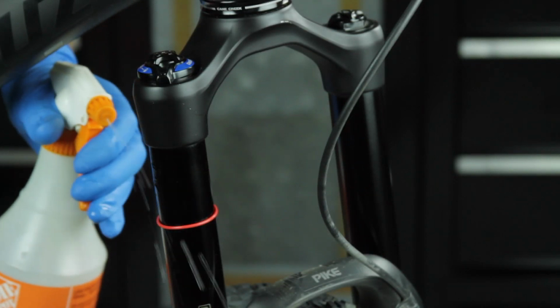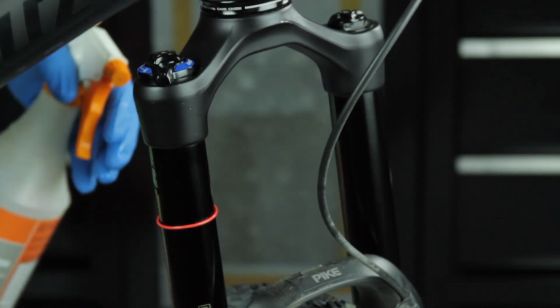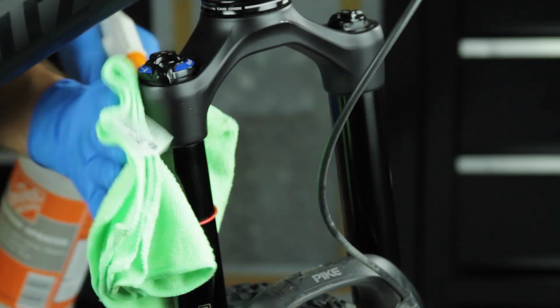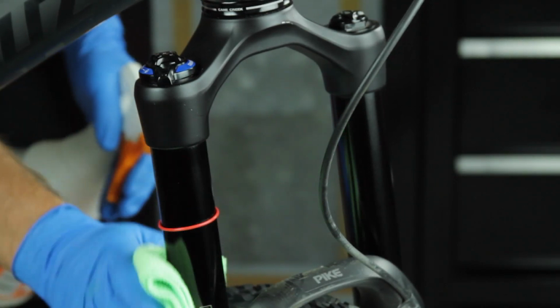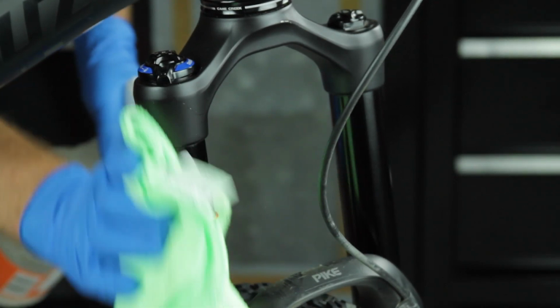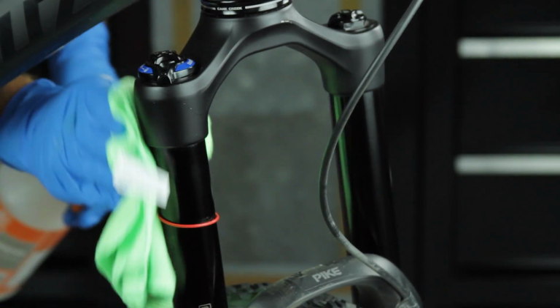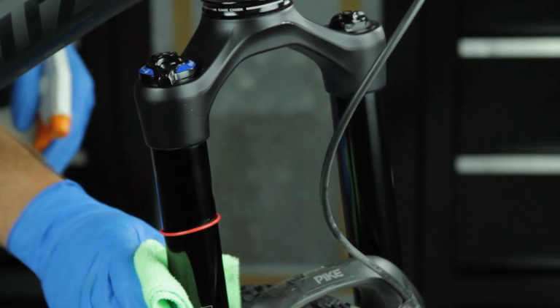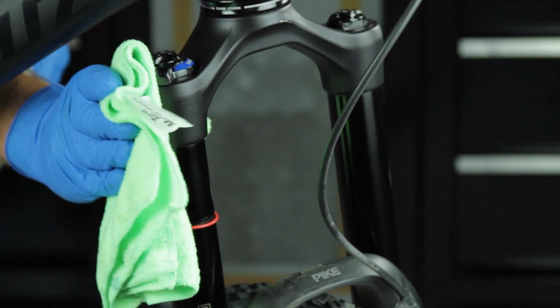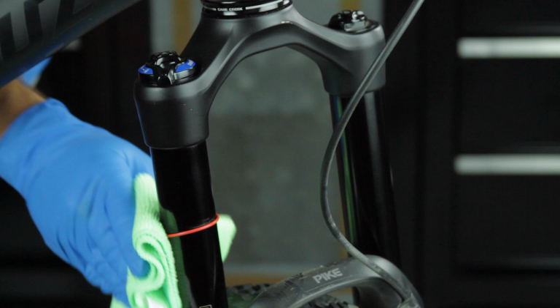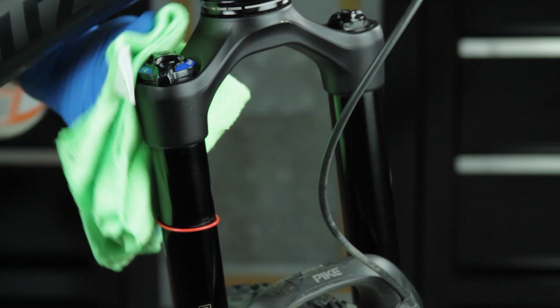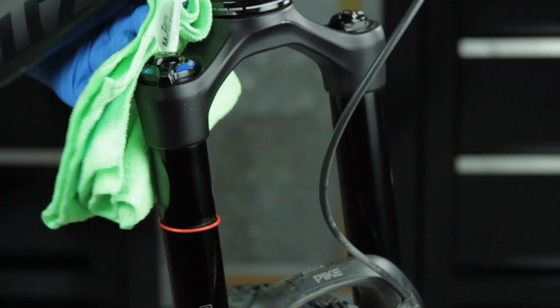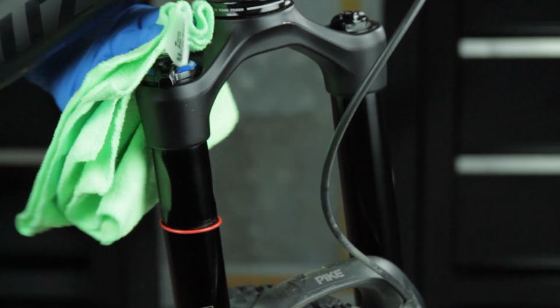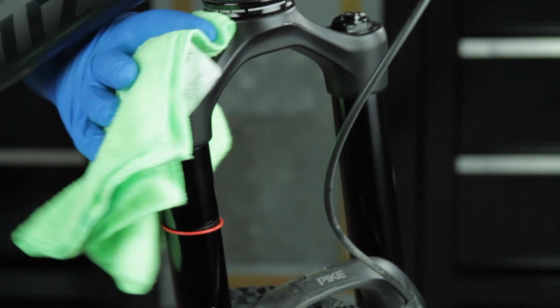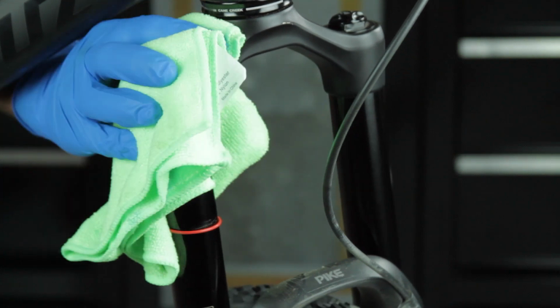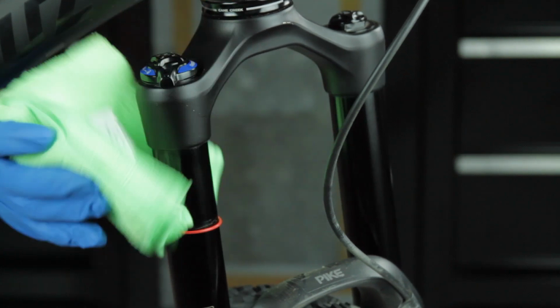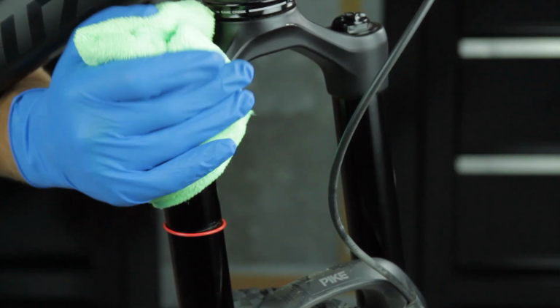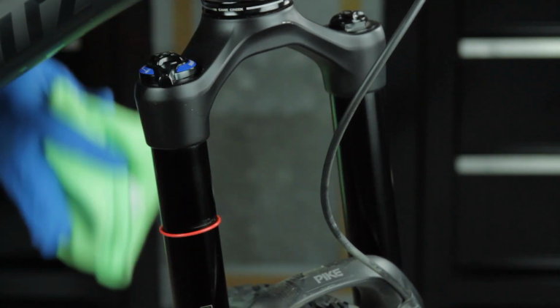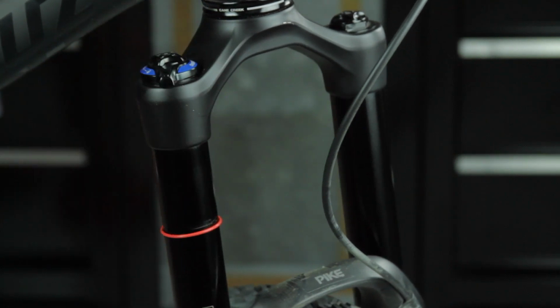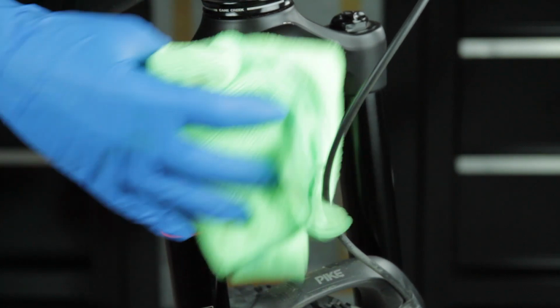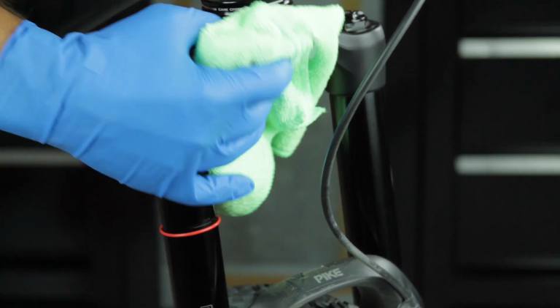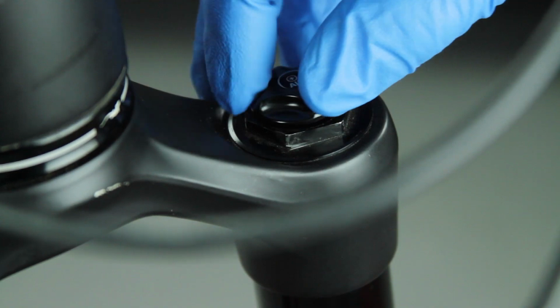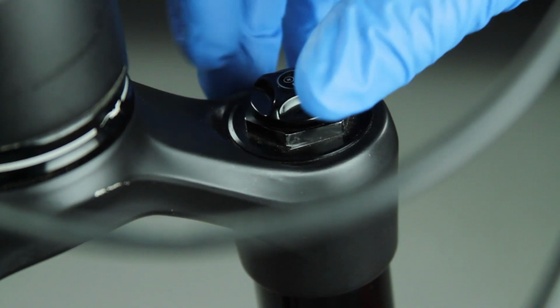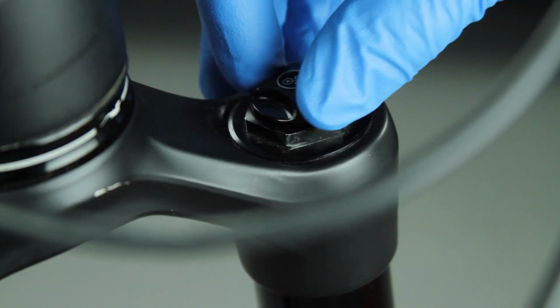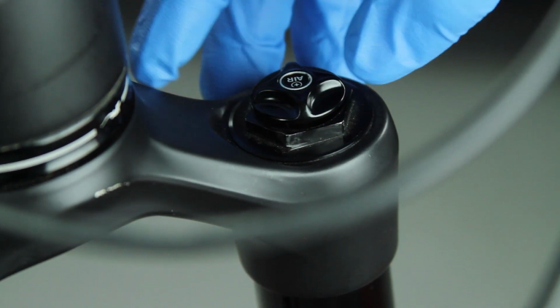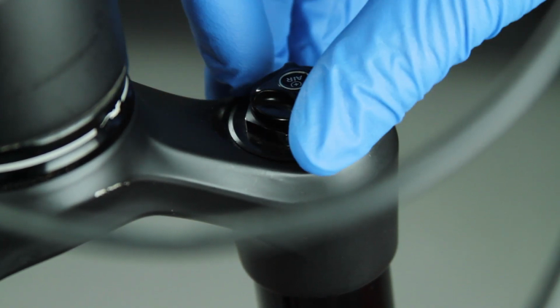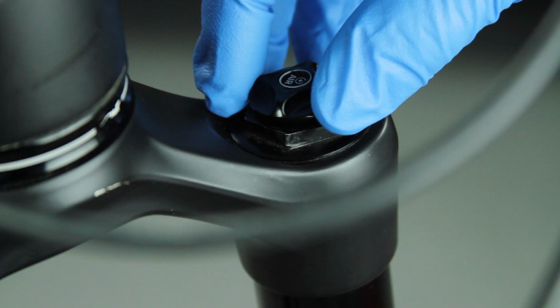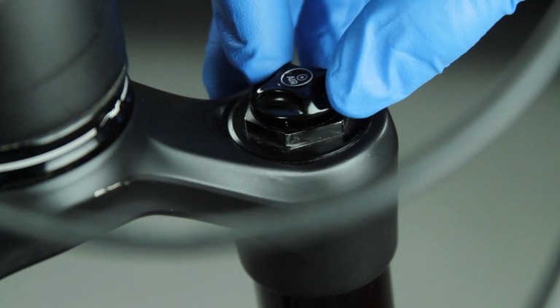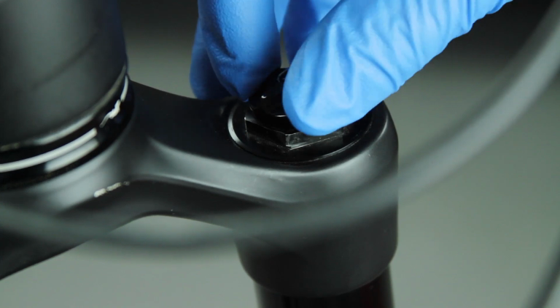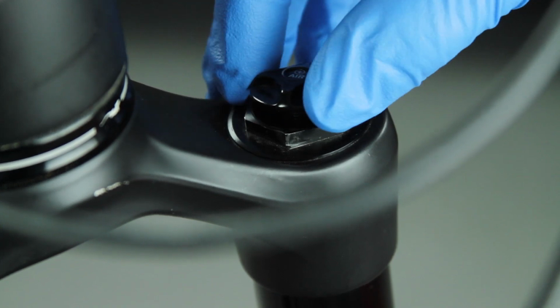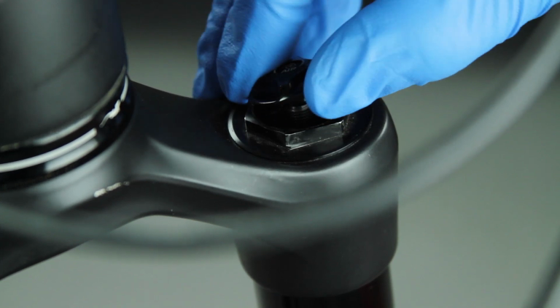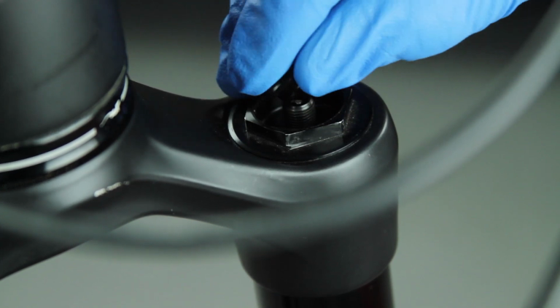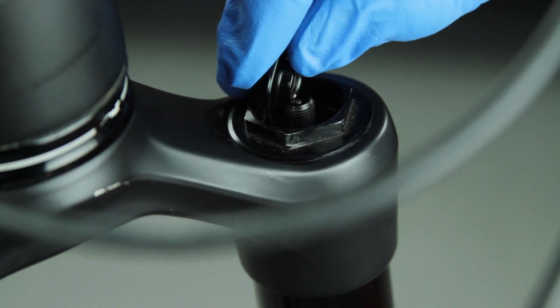Remove any dirt and grease on the fork with a clean rag and isopropyl alcohol to ensure a clean mounting surface. Remove the positive air spring inflation valve cap from the fork.